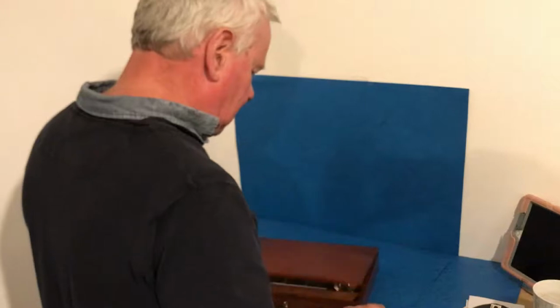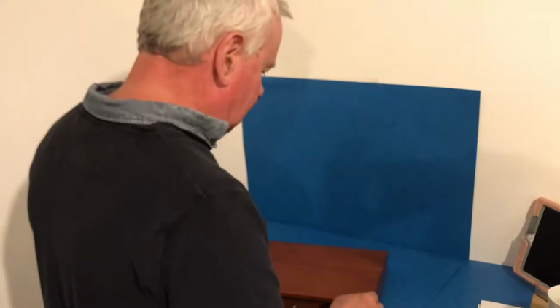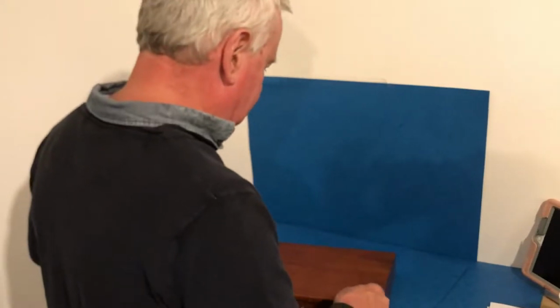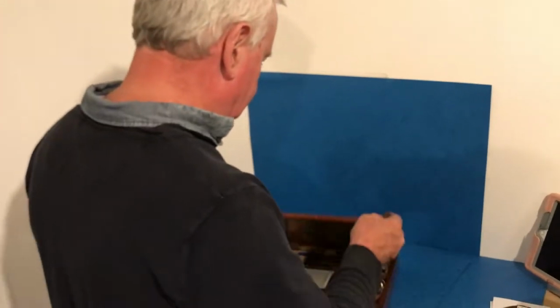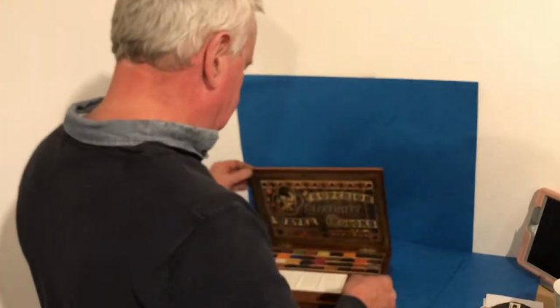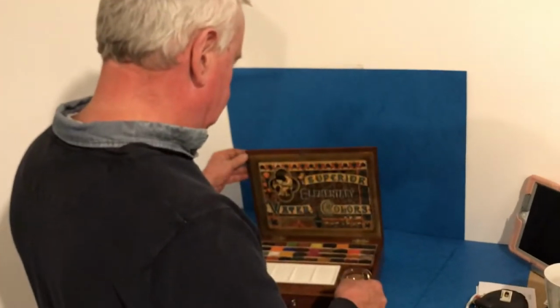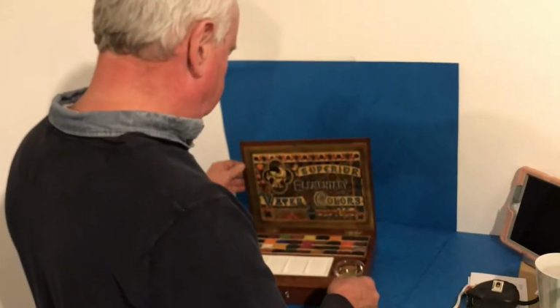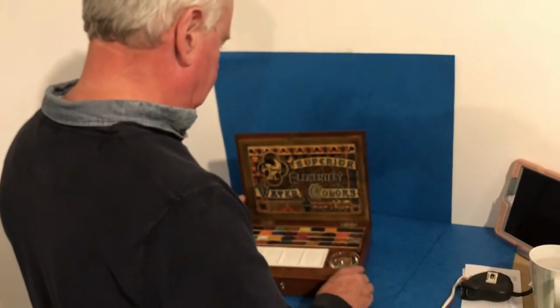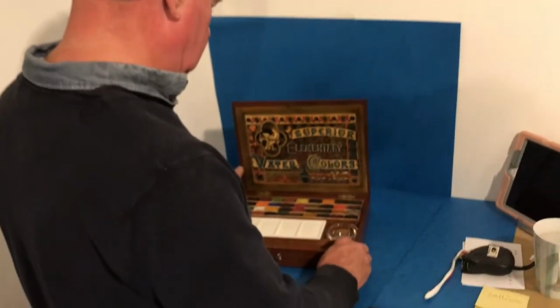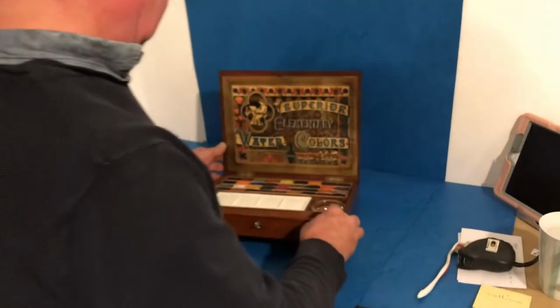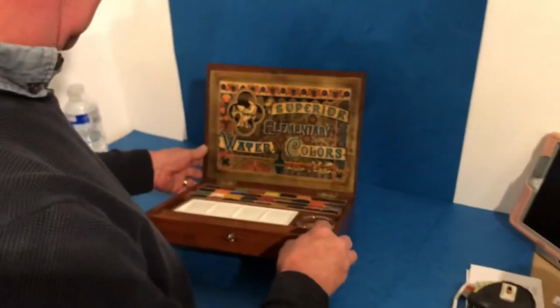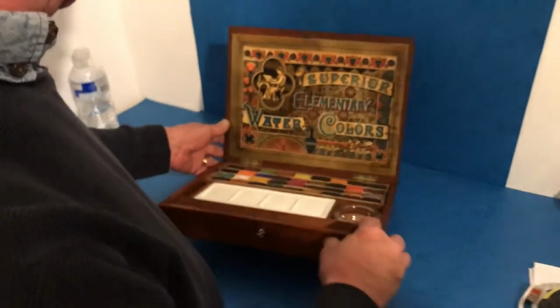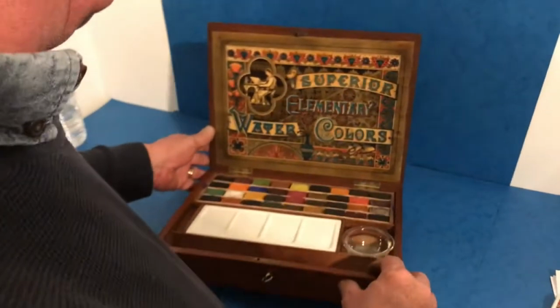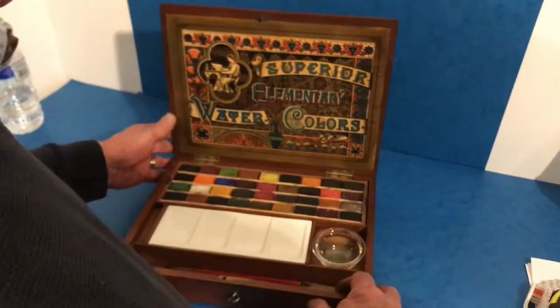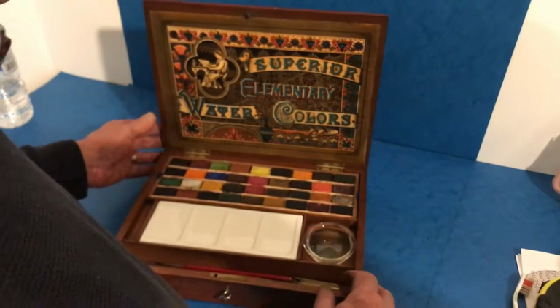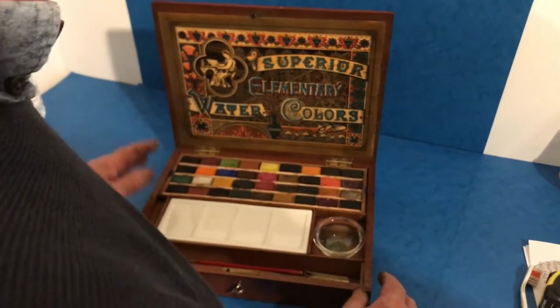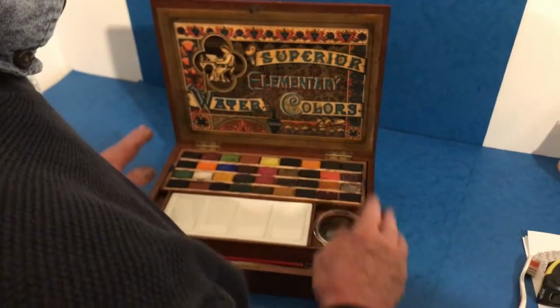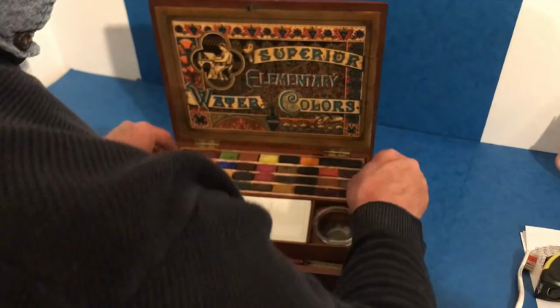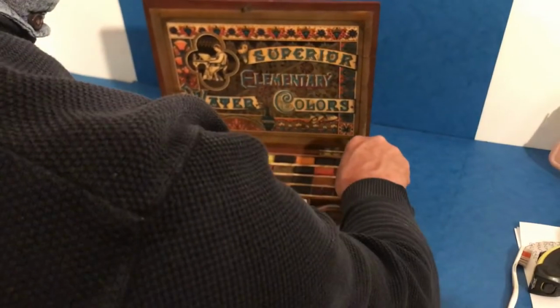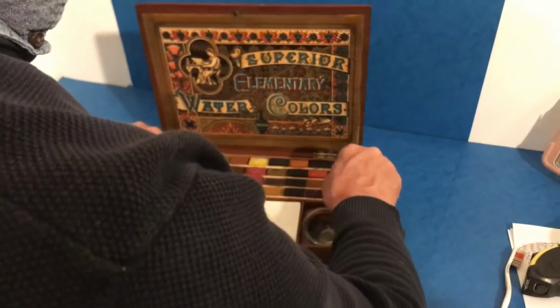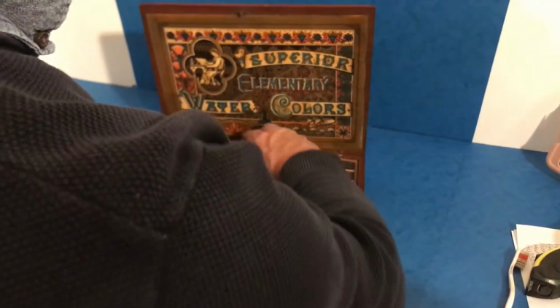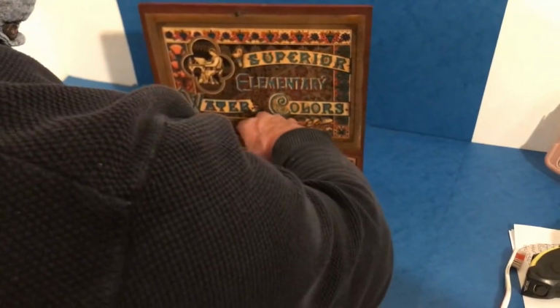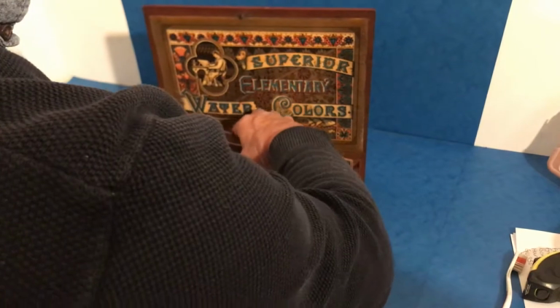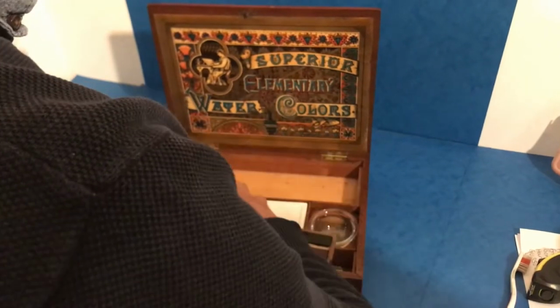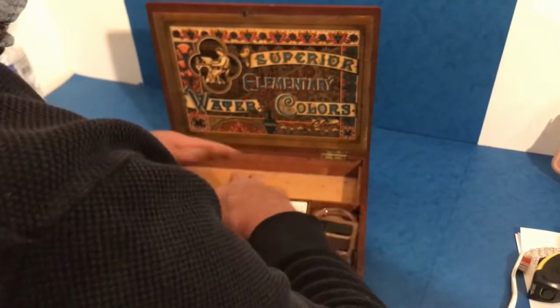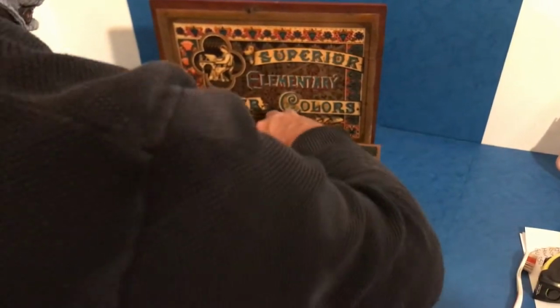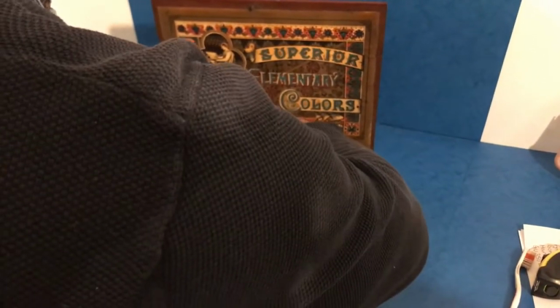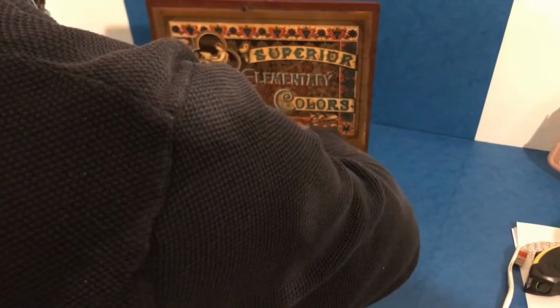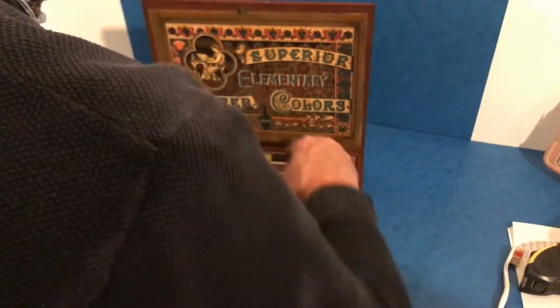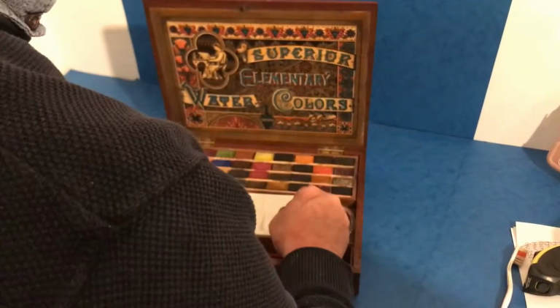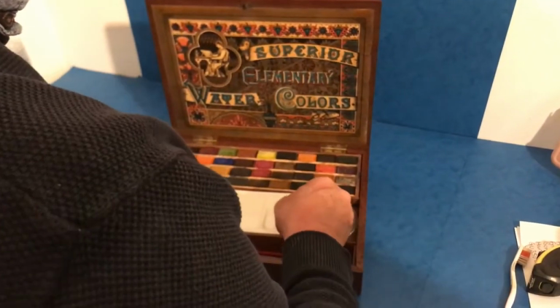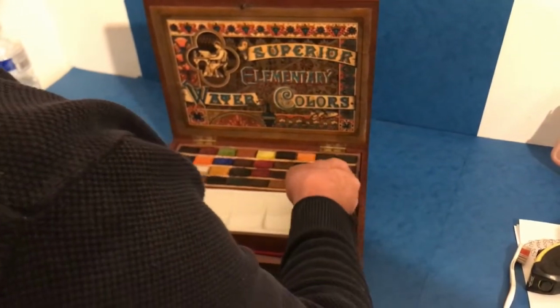Our next offering today is this wonderful 1870 watercolour box. All the original paints — that lifts out, you've got space underneath, and you've got your palette here.